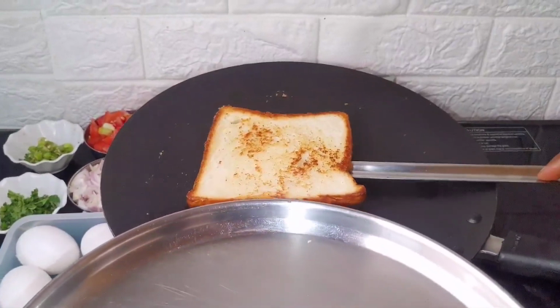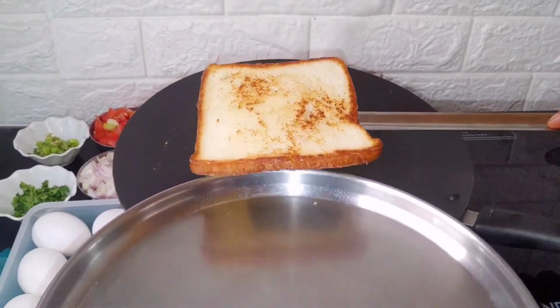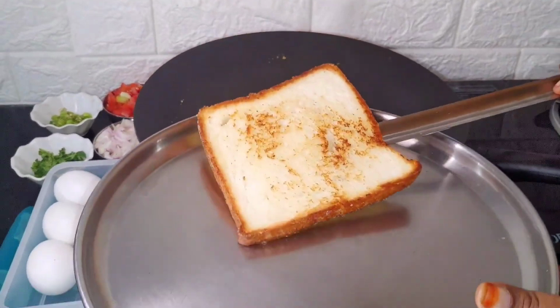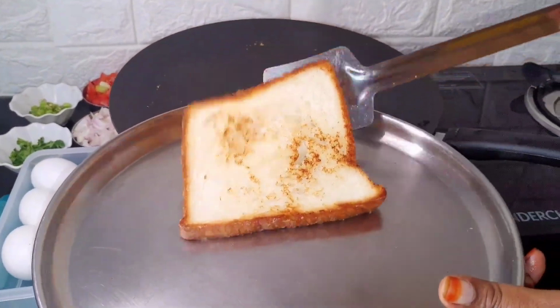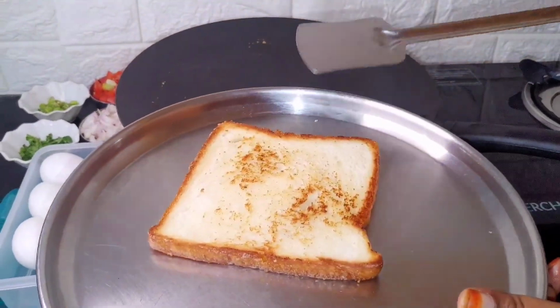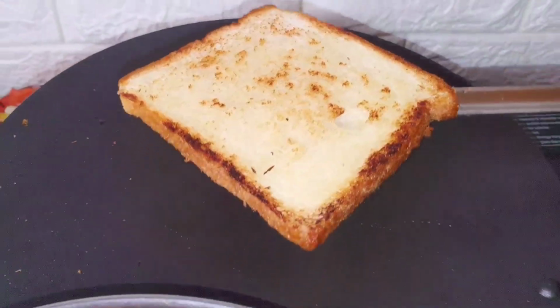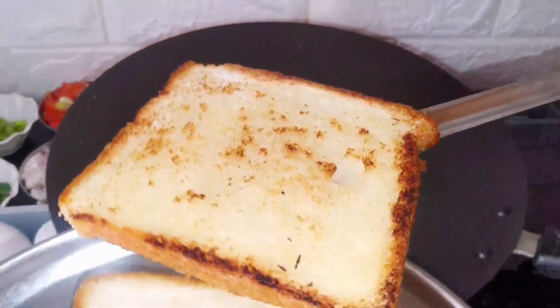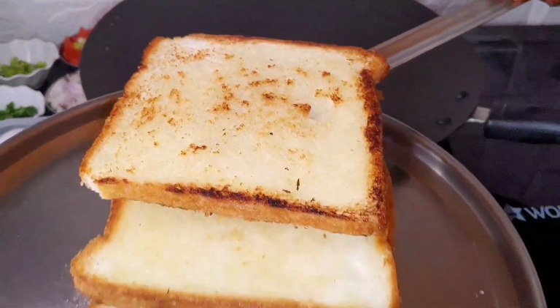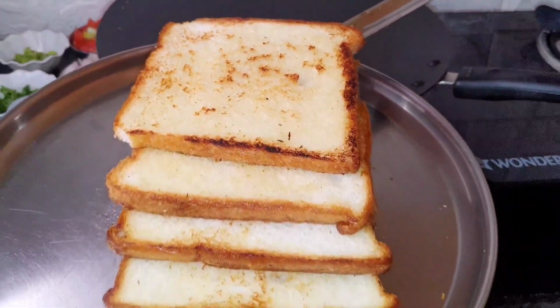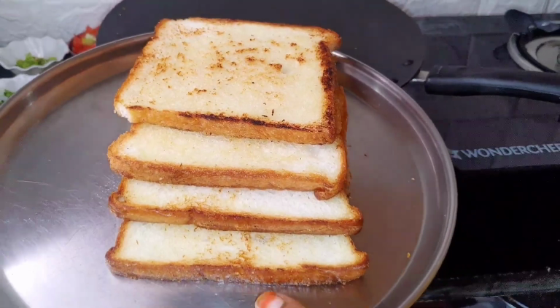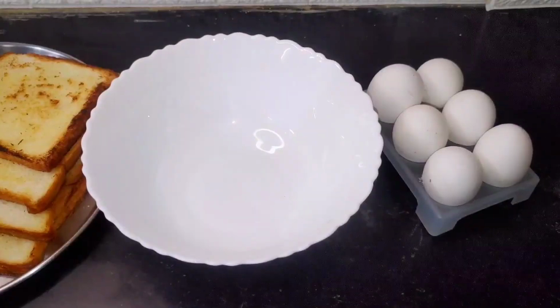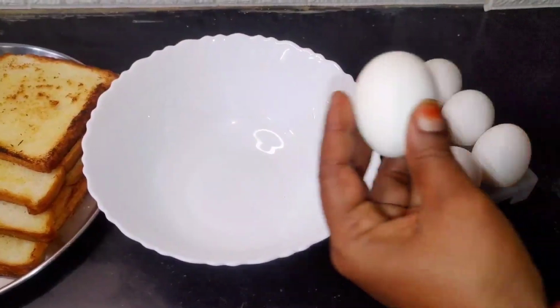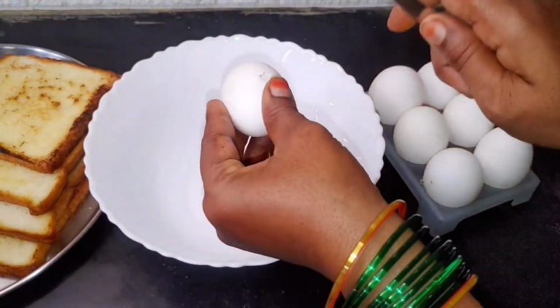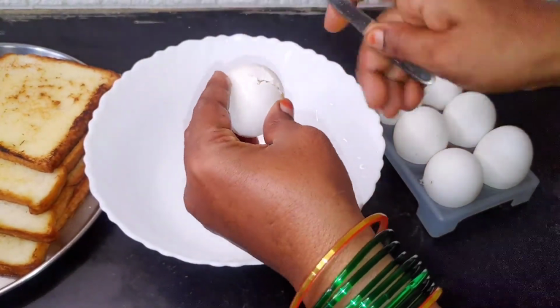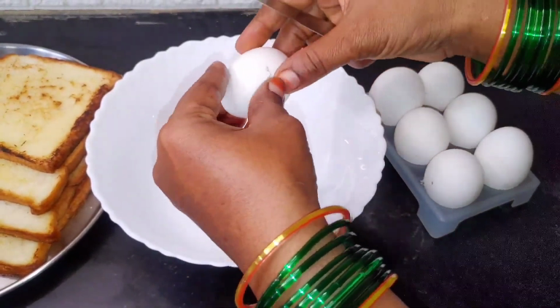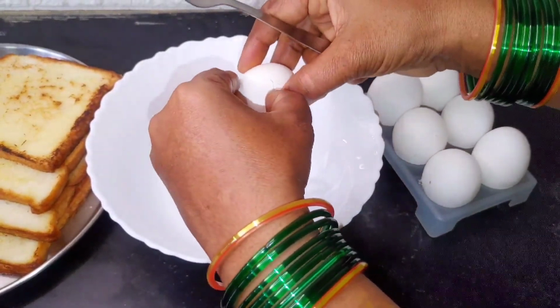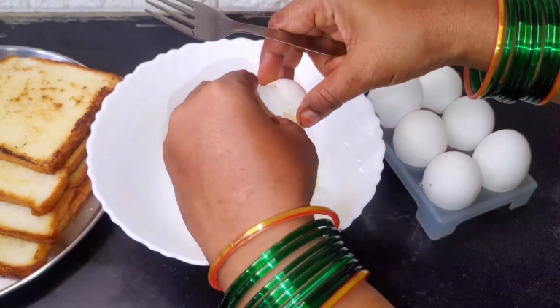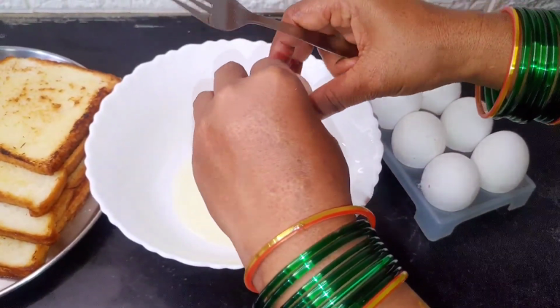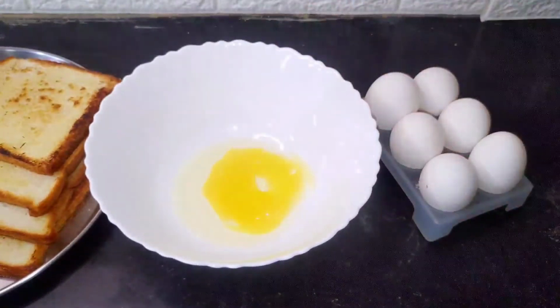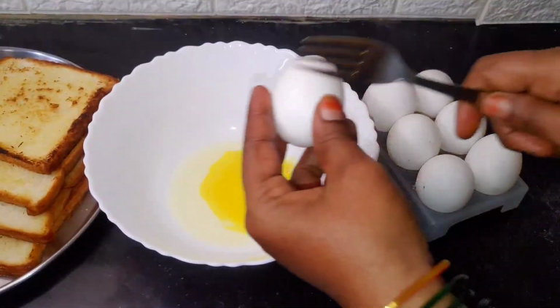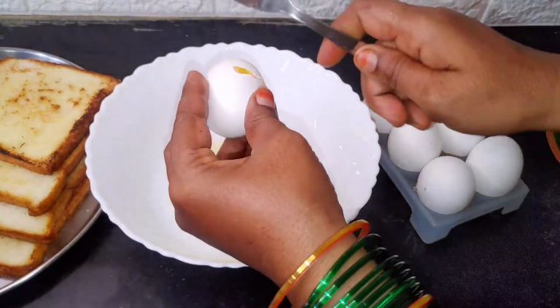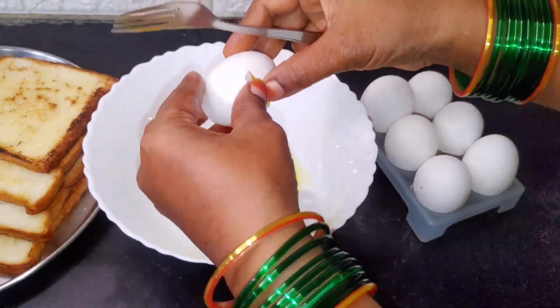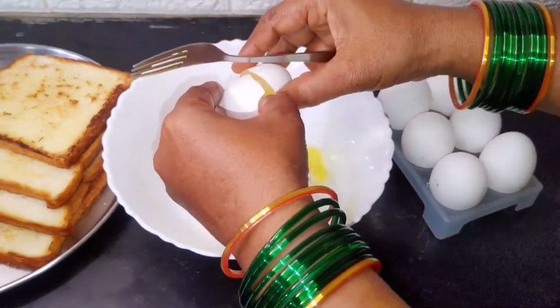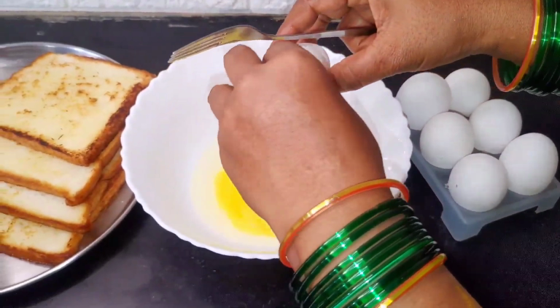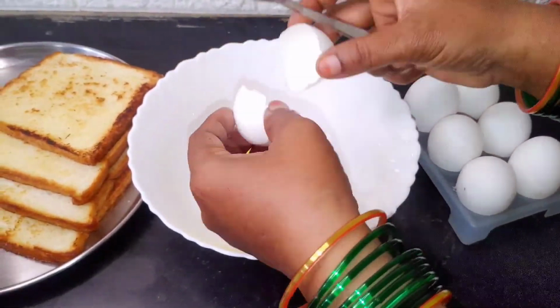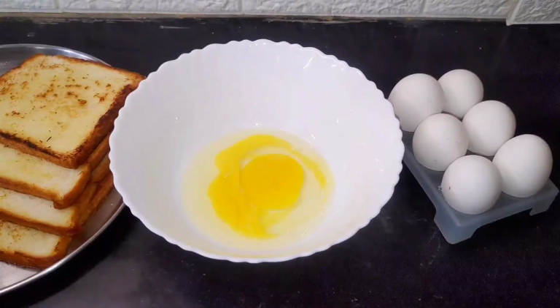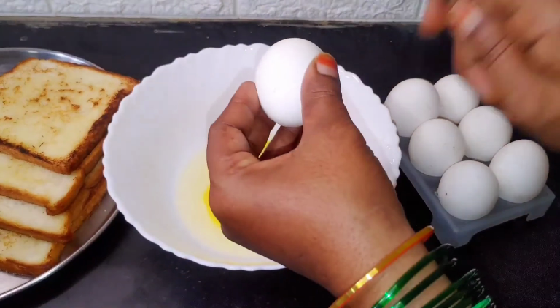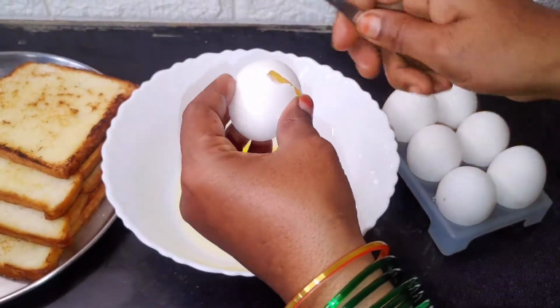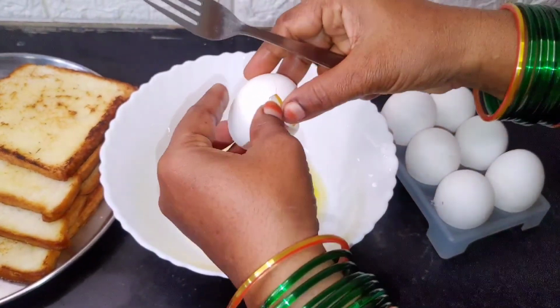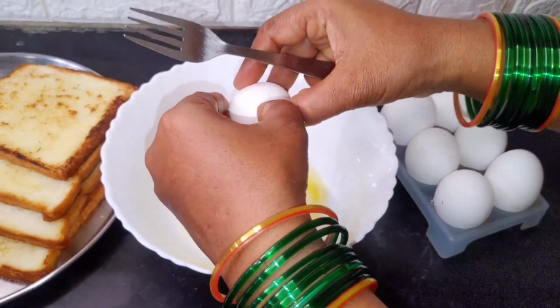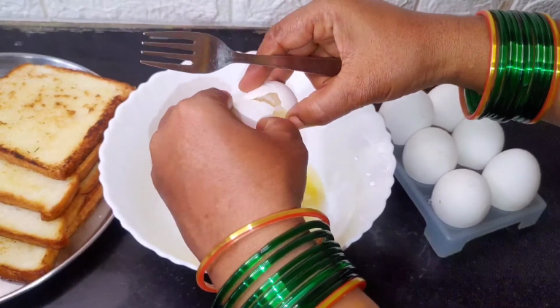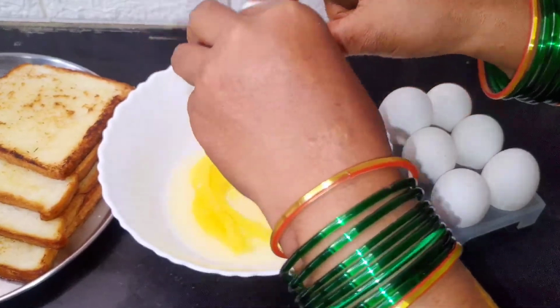Now, I will add 4 bread pieces and eggs in the bowl. I will add 4 eggs in the bowl.